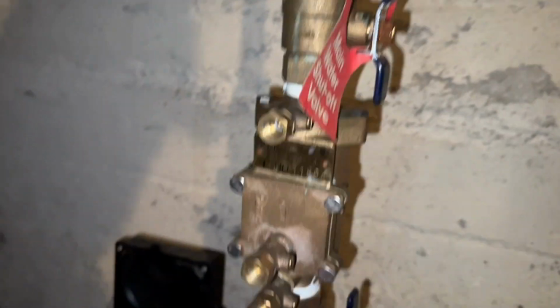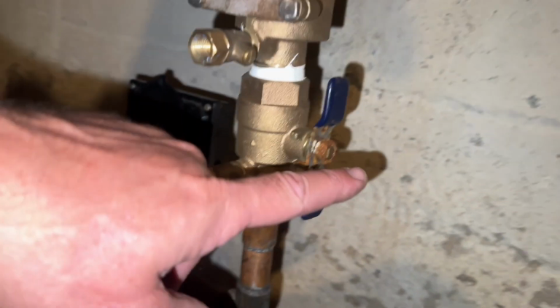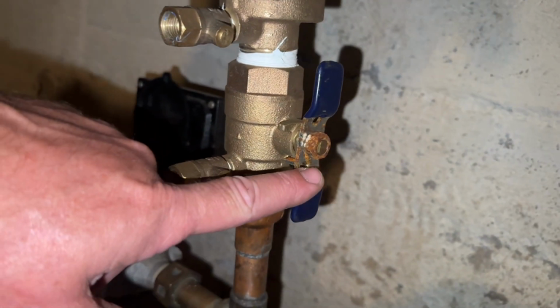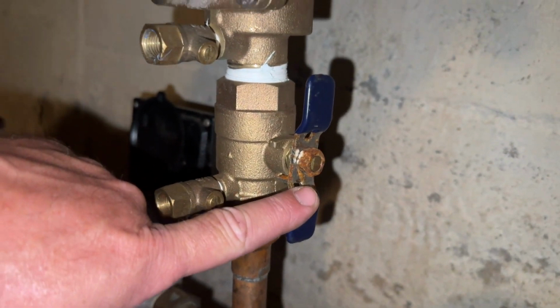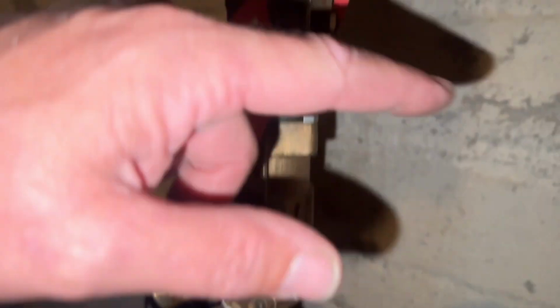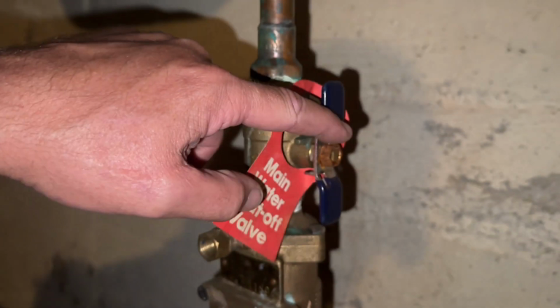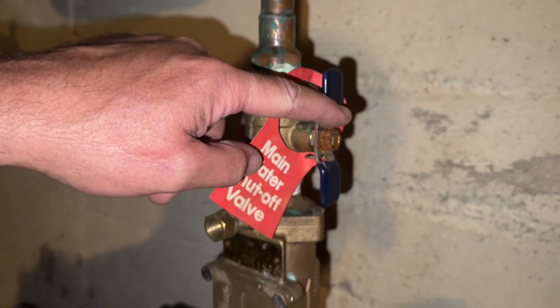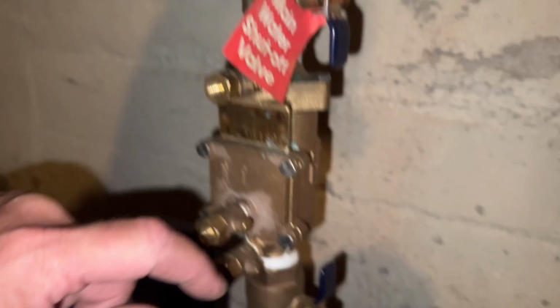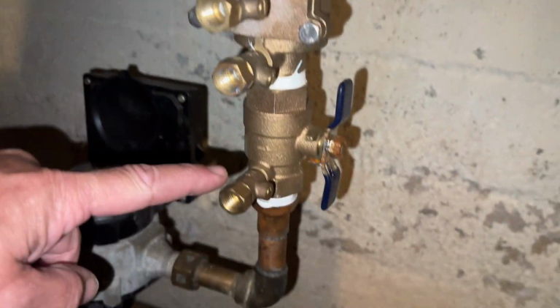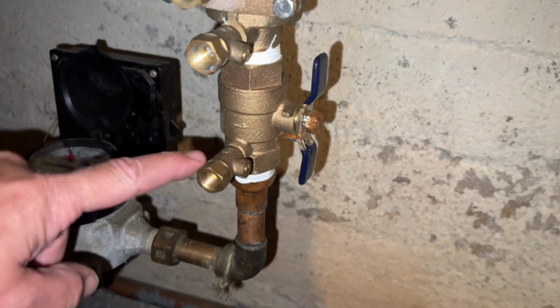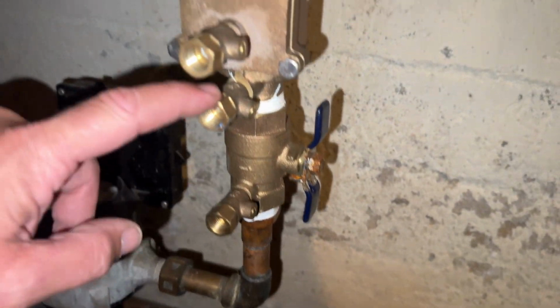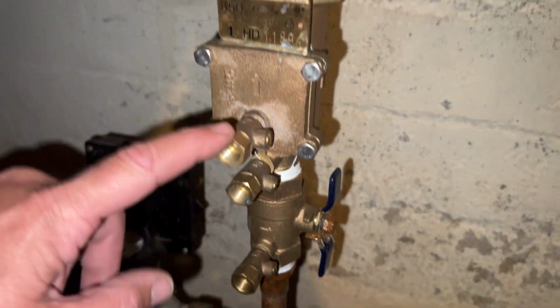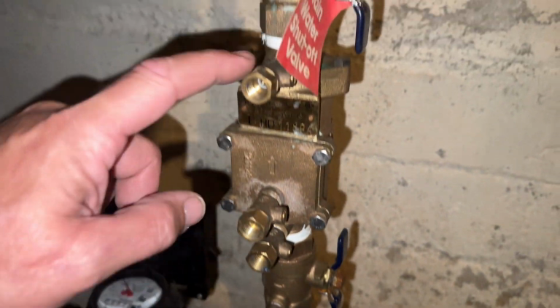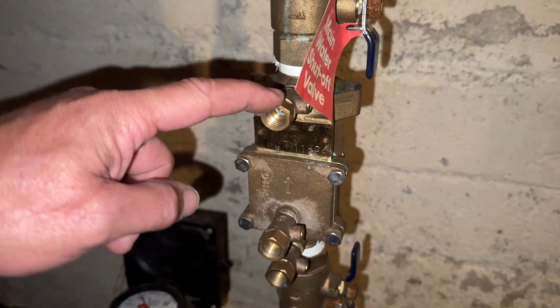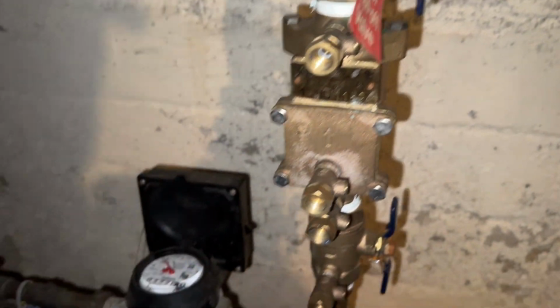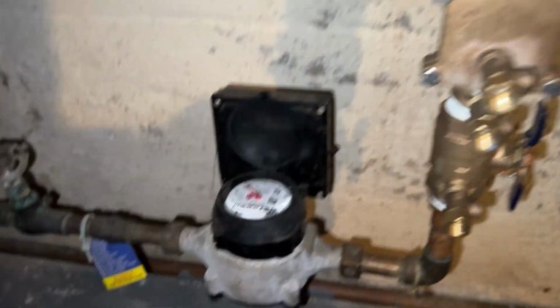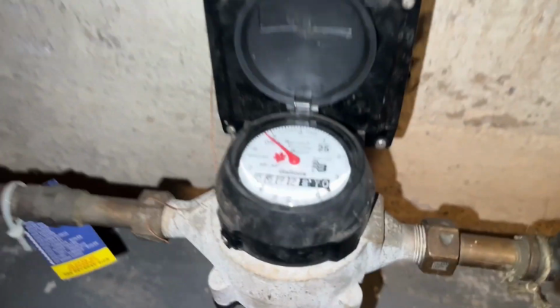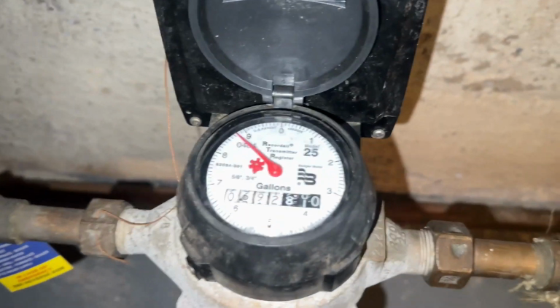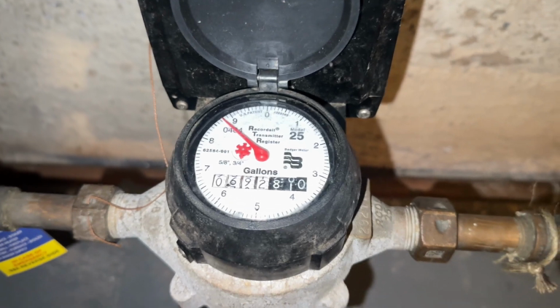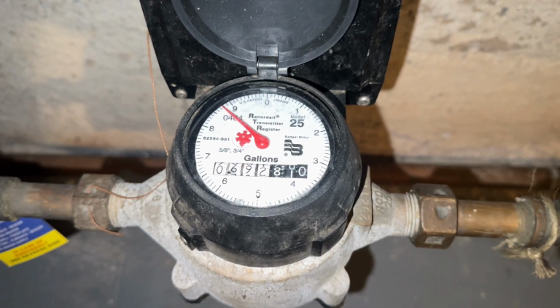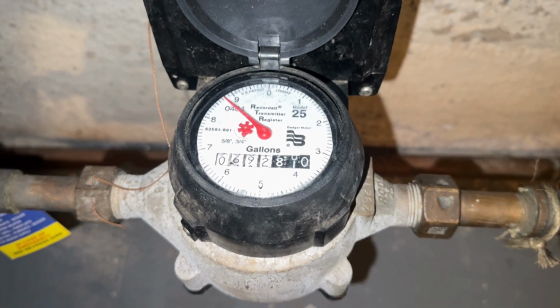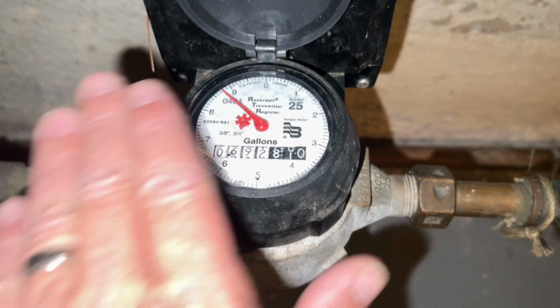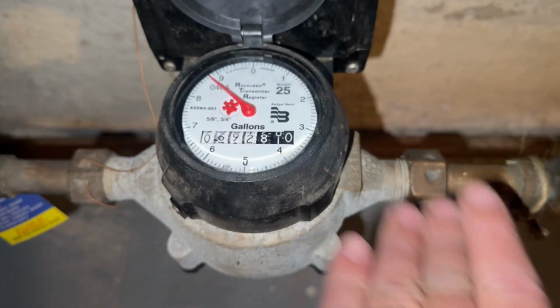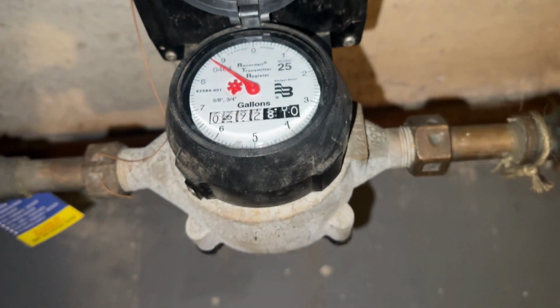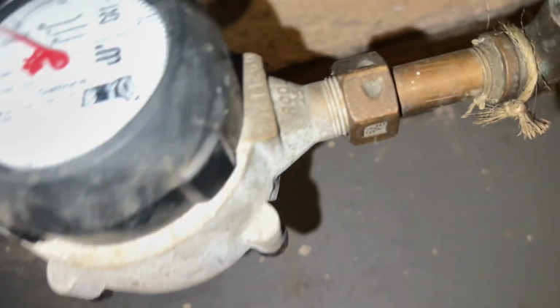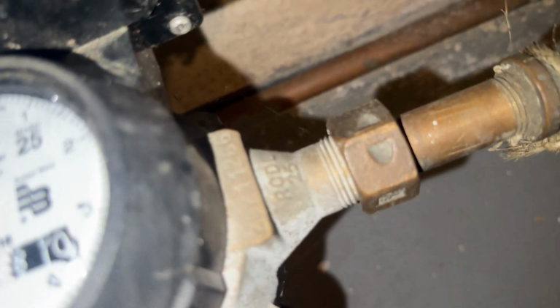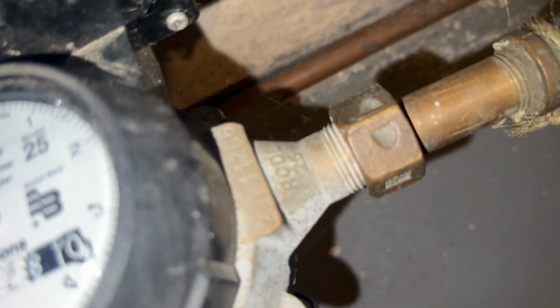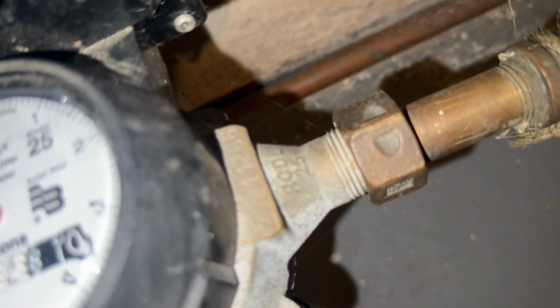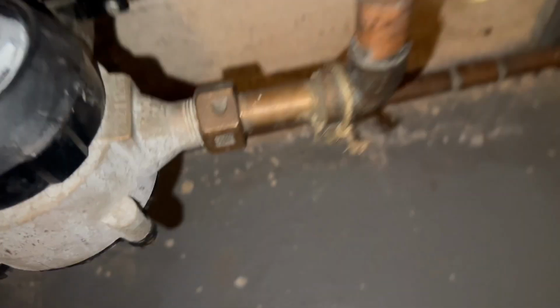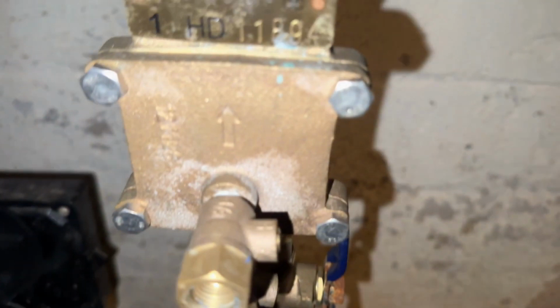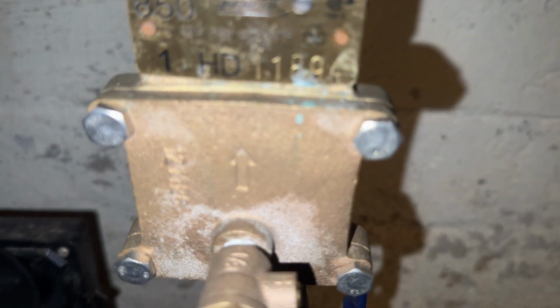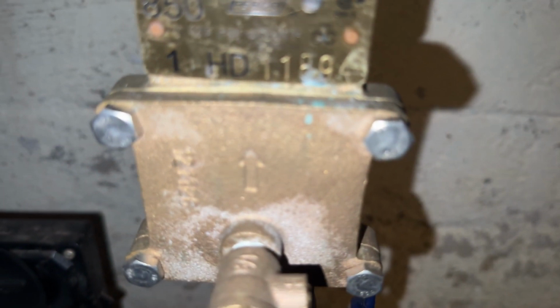This is shutoff valve number one, shutoff valve number two, and test ports one, two, three, and four. We're going to make note of our meter reading and the serial number of the meter and the serial number of the unit itself.